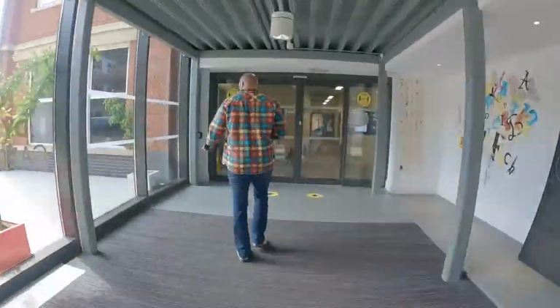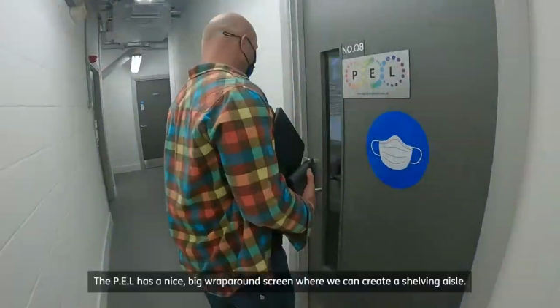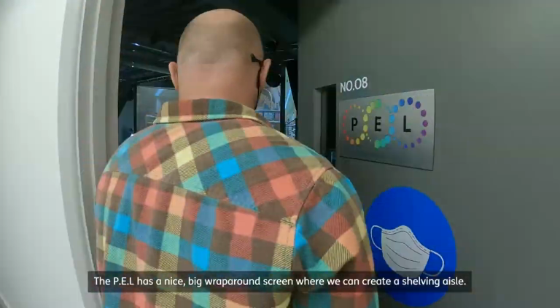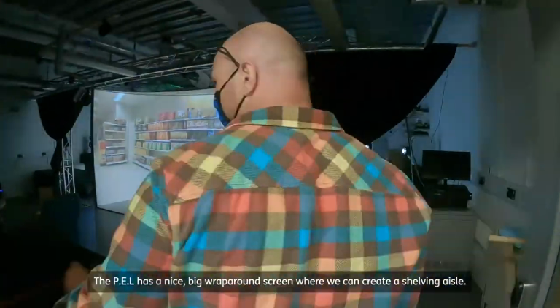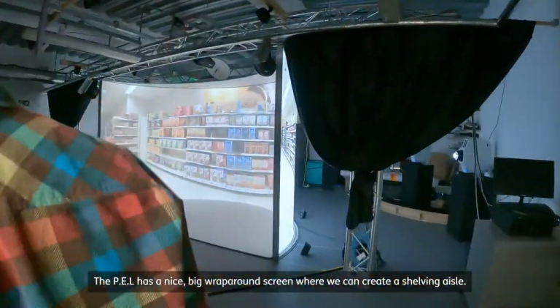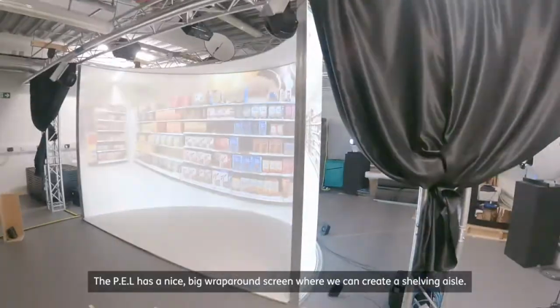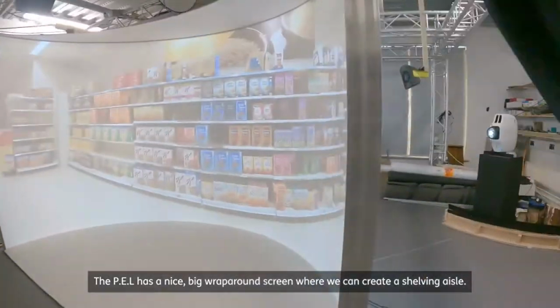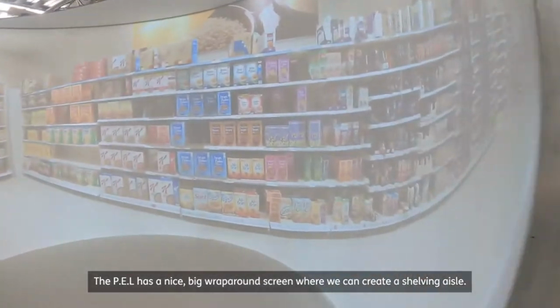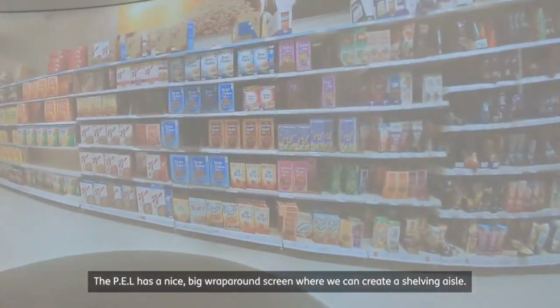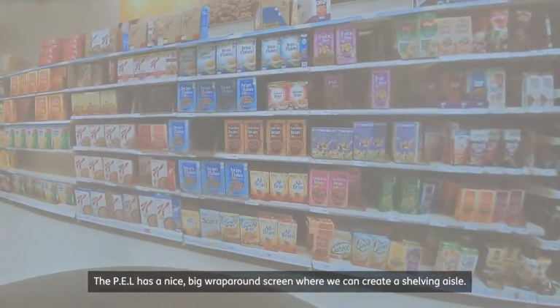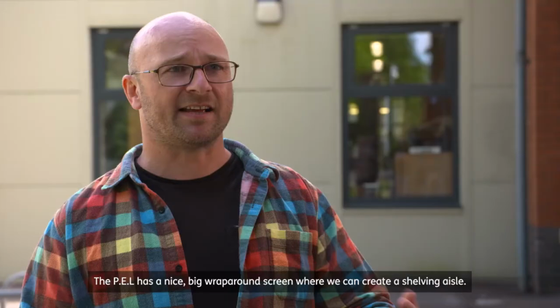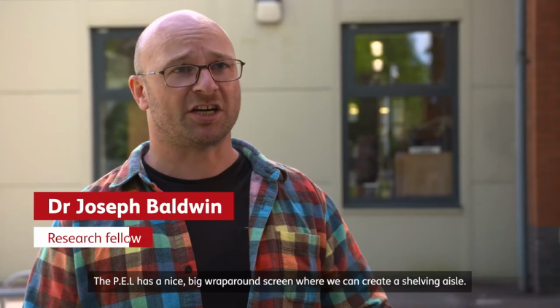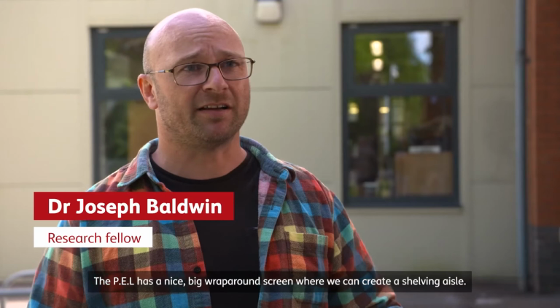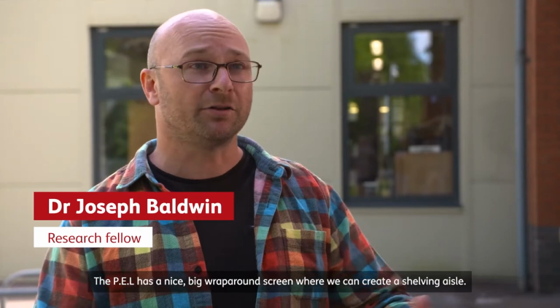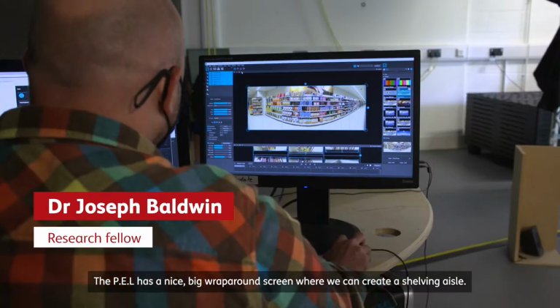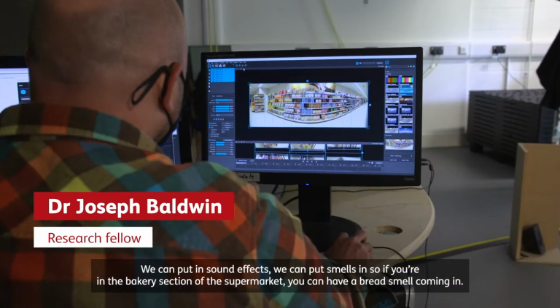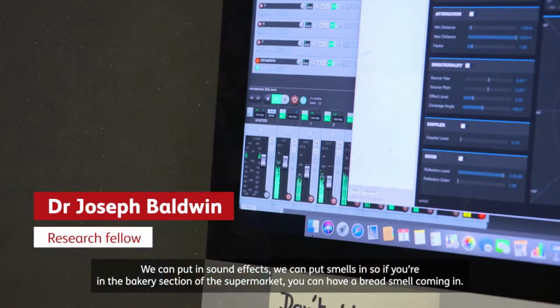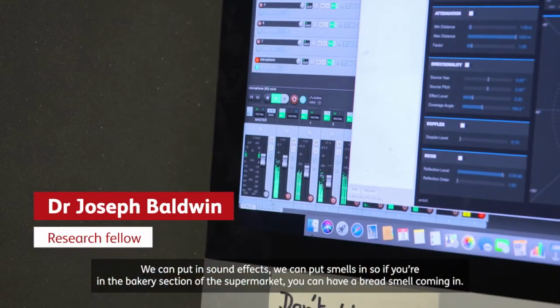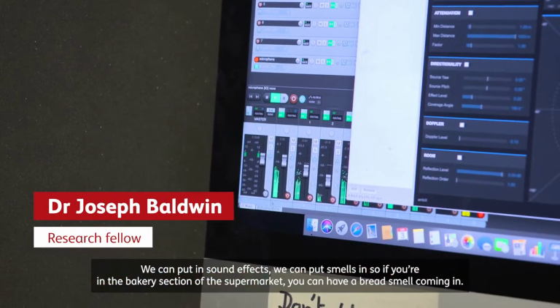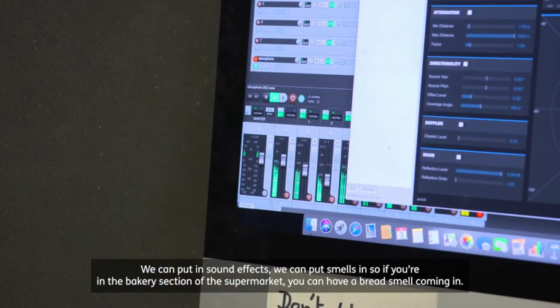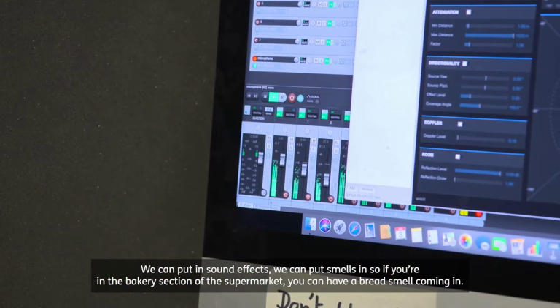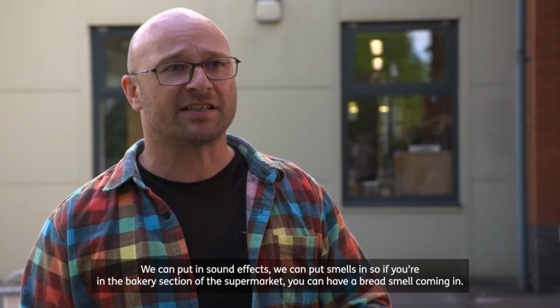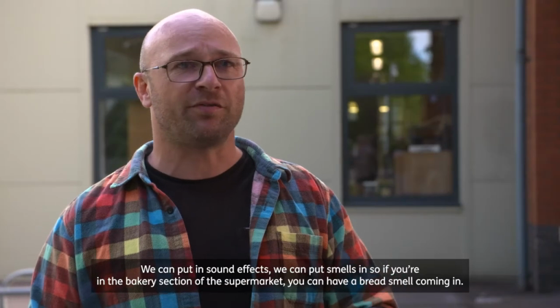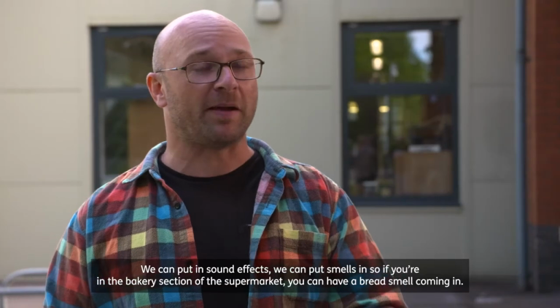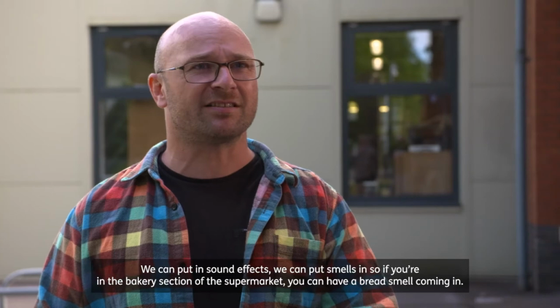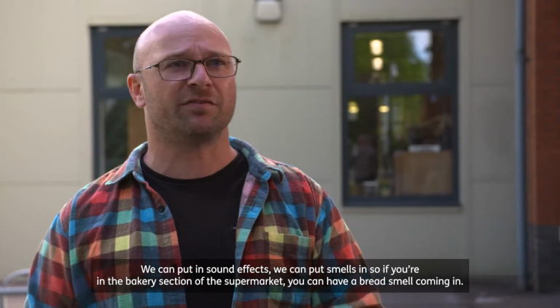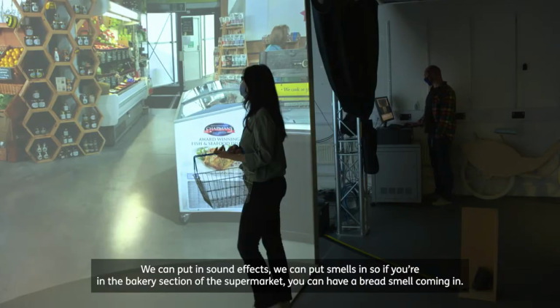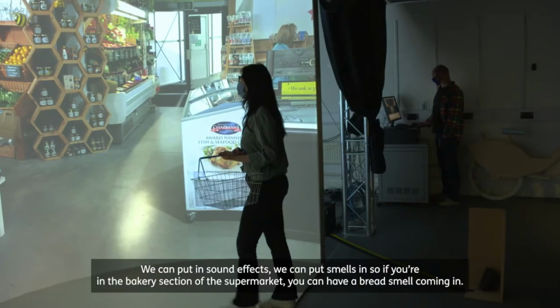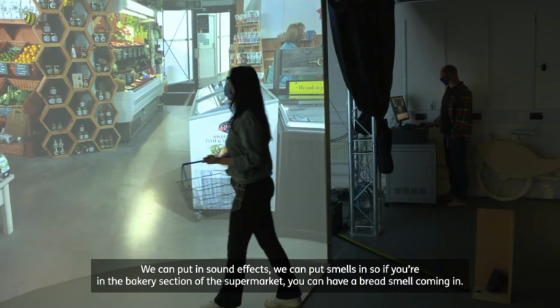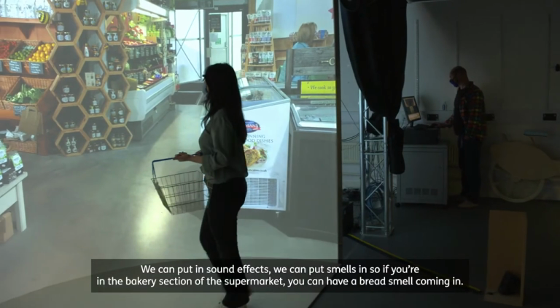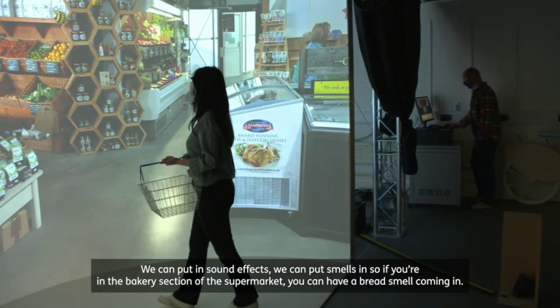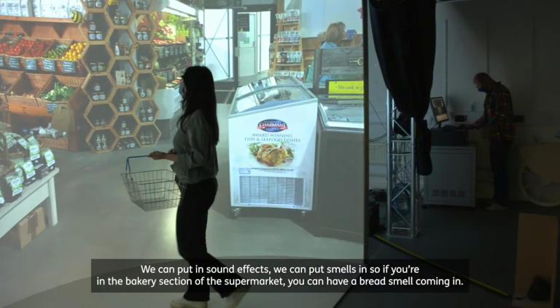The PELL has a nice big wrap-around screen where we can create a shelving aisle. We can put in sound effects. We can put smells in. So if you're in the bakery section of the supermarket, you can have a bread smell coming in.